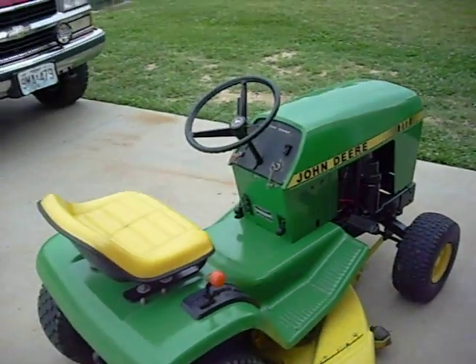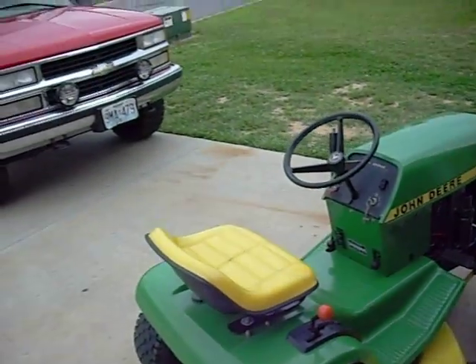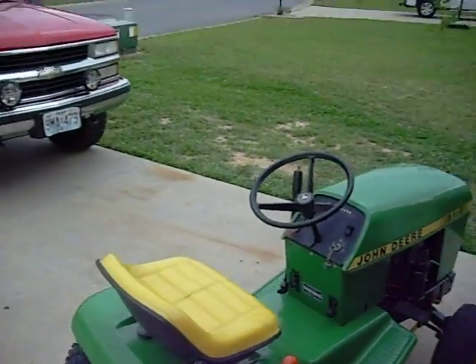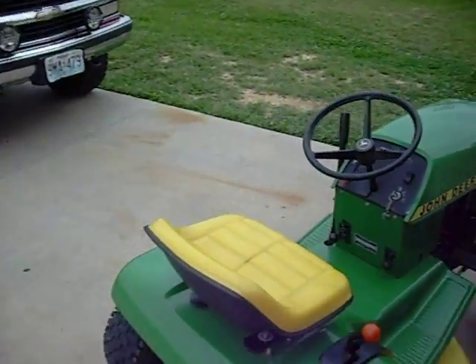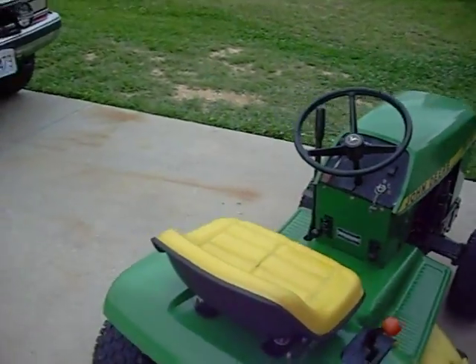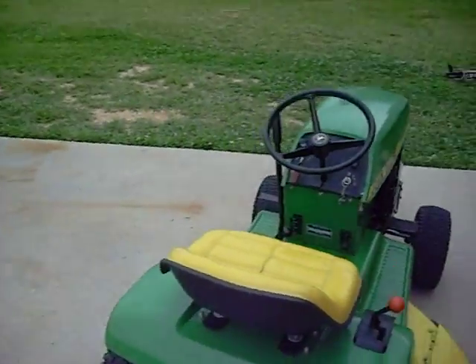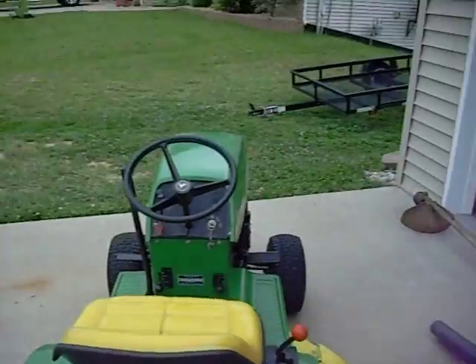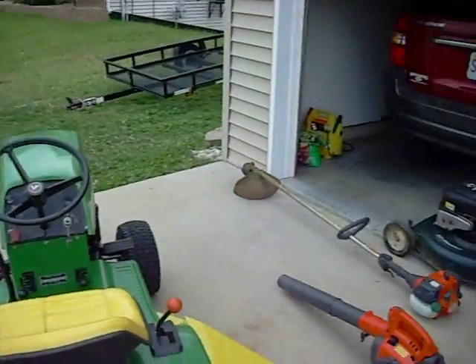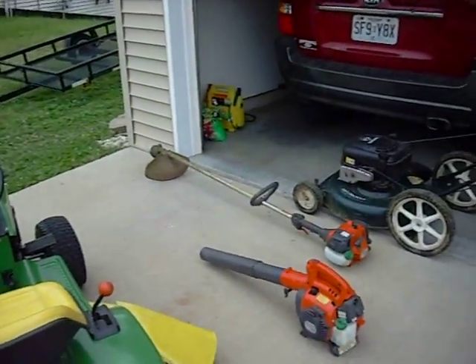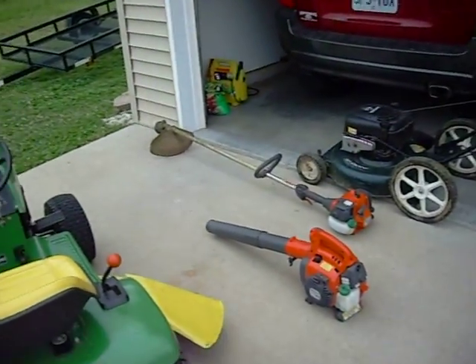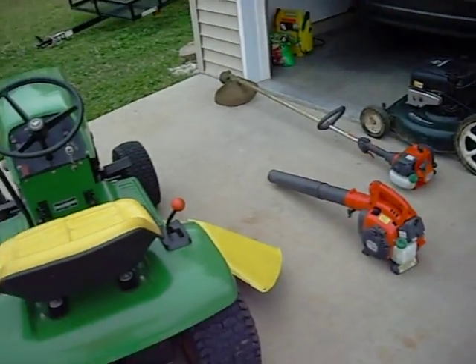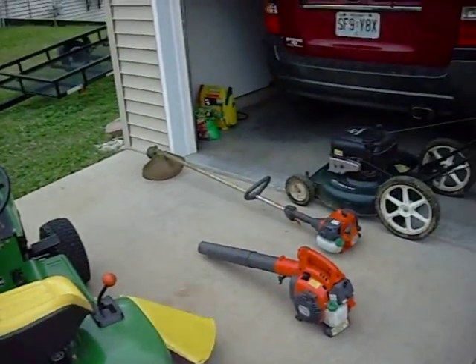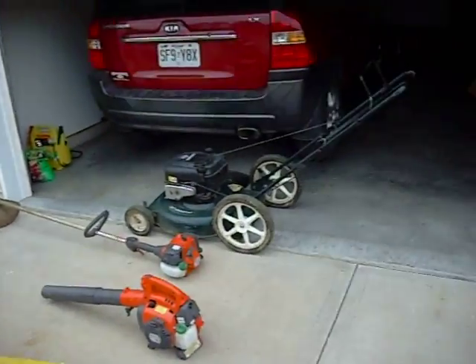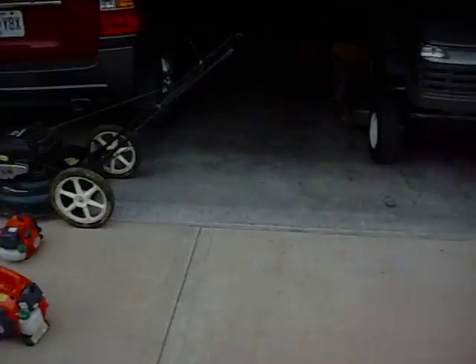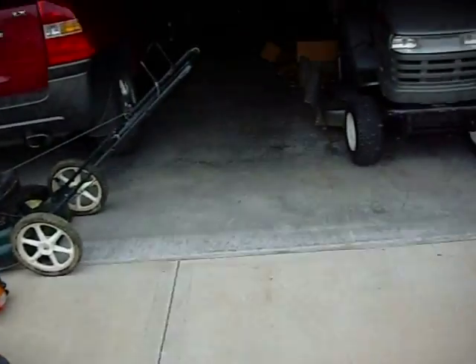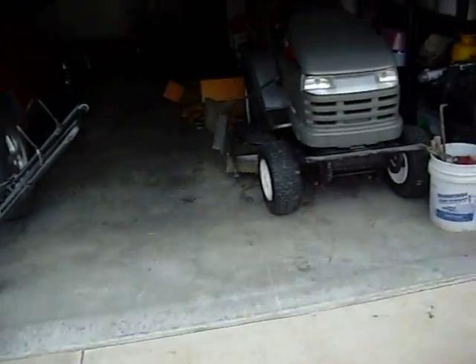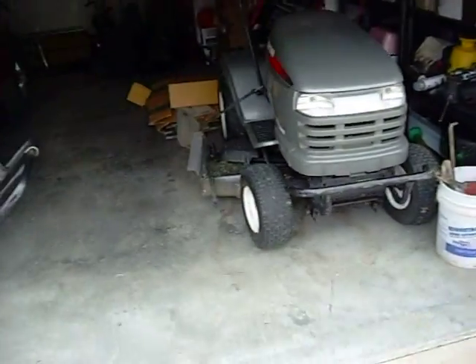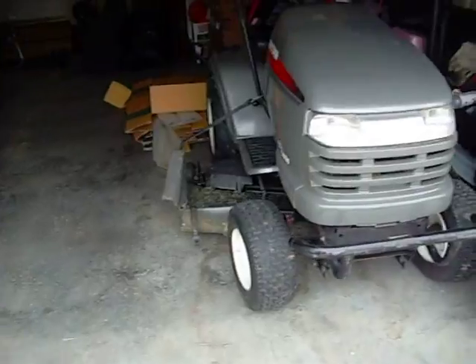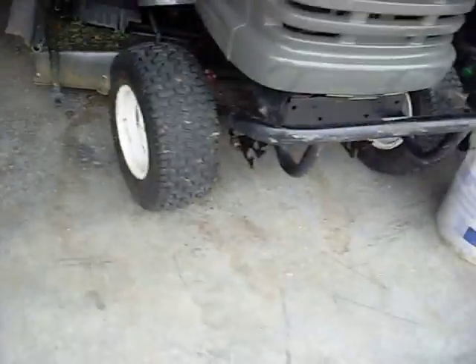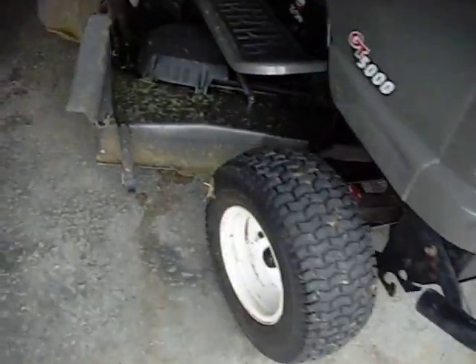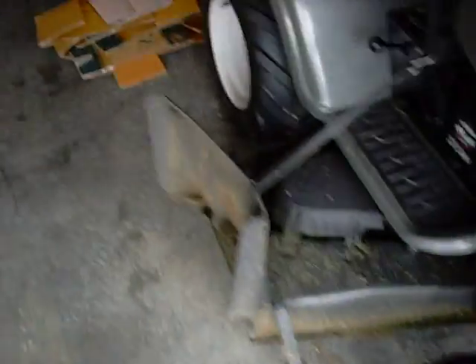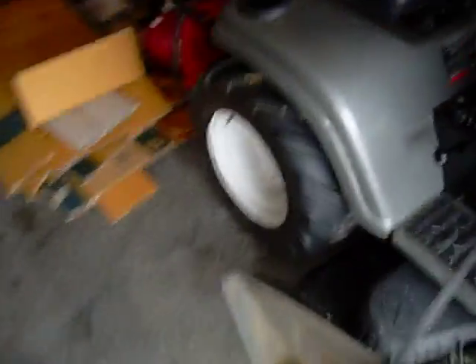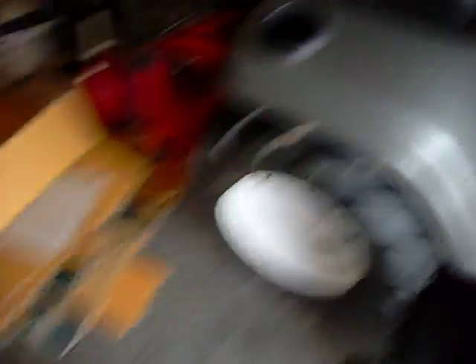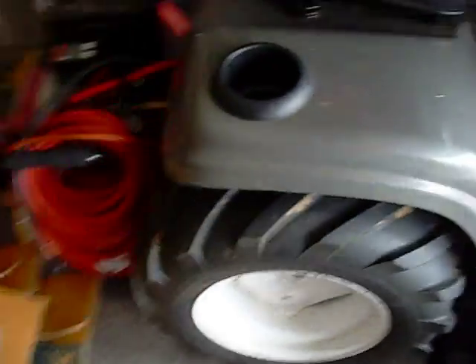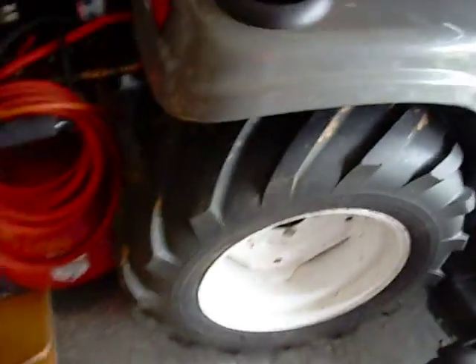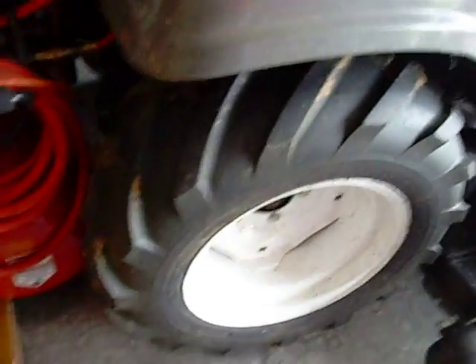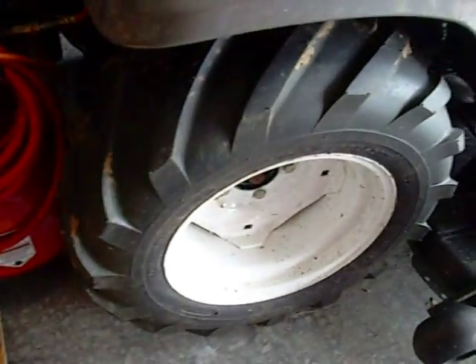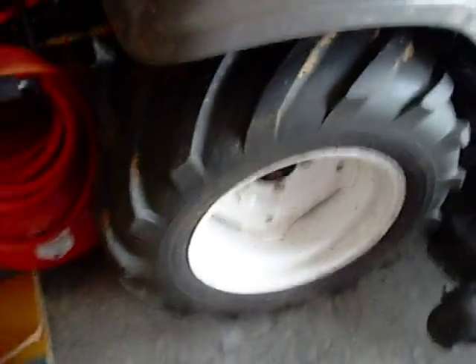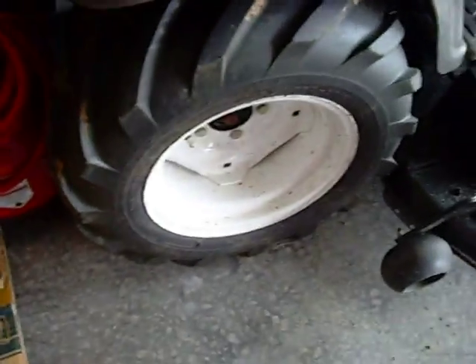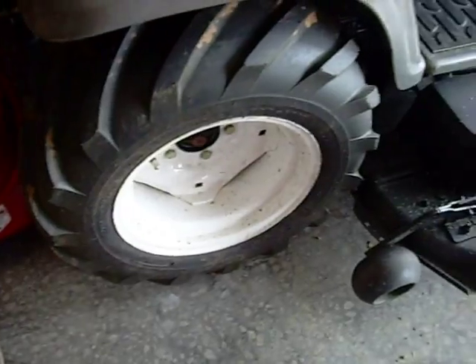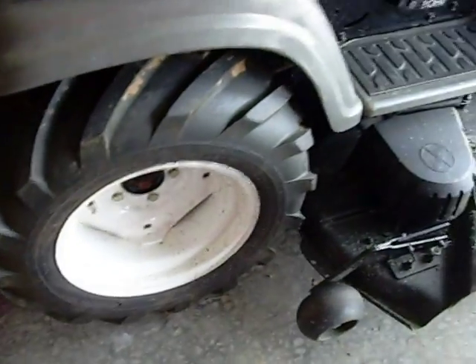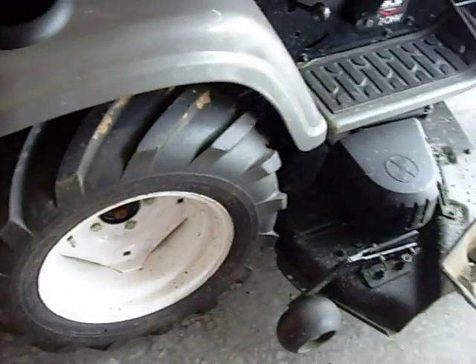Okay. Here's the tires on the Craftsman. I haven't slipped any since we put those on there.